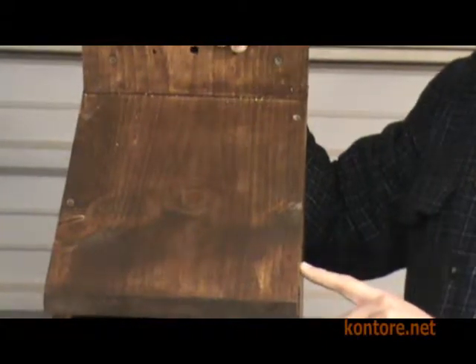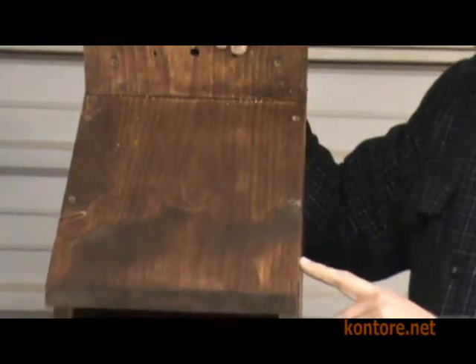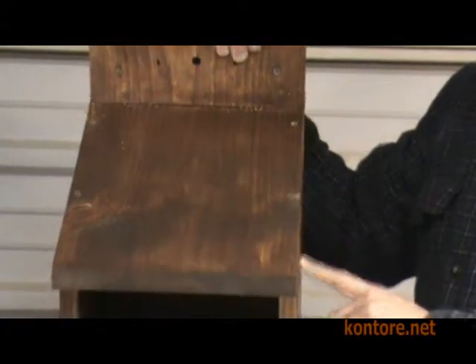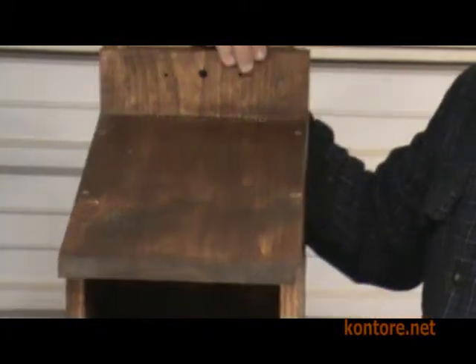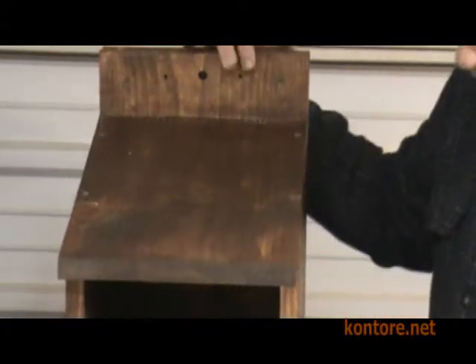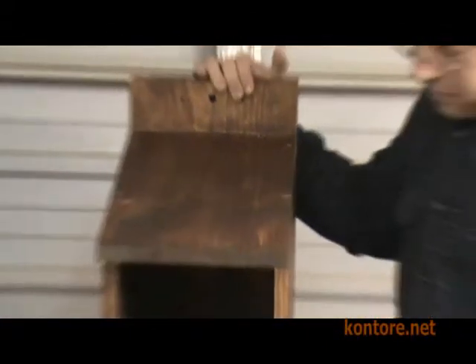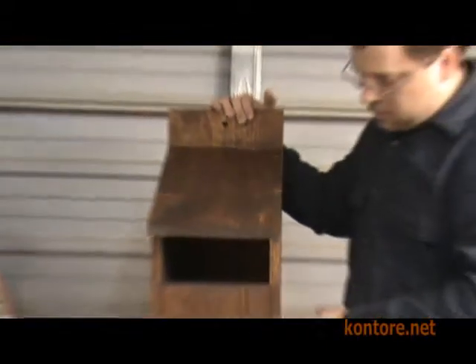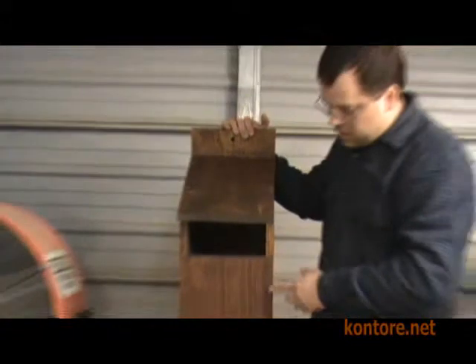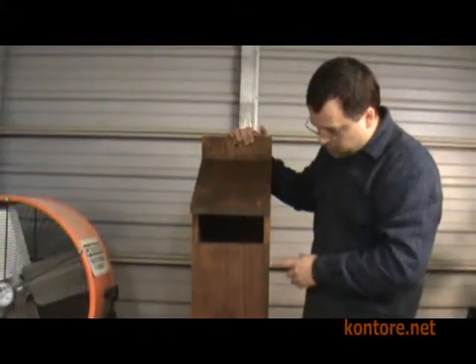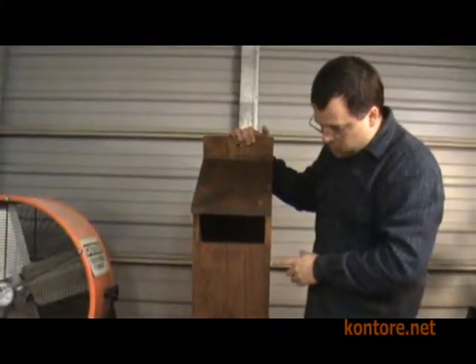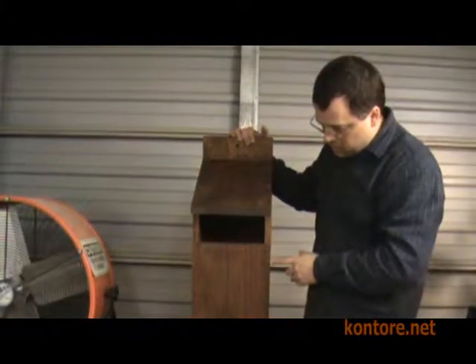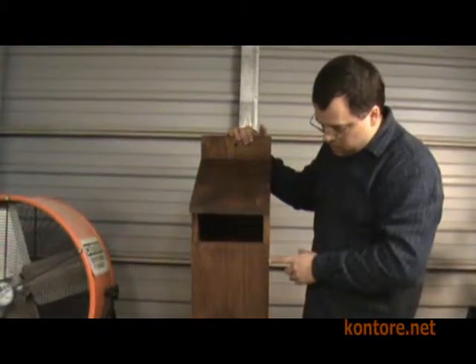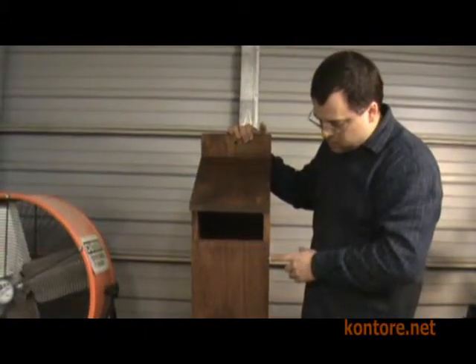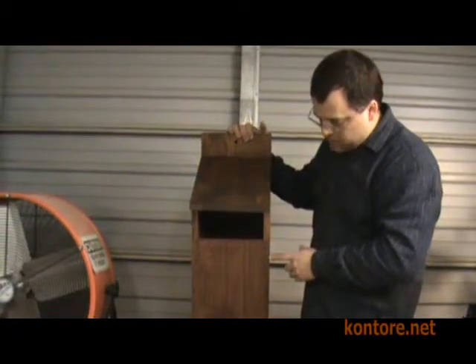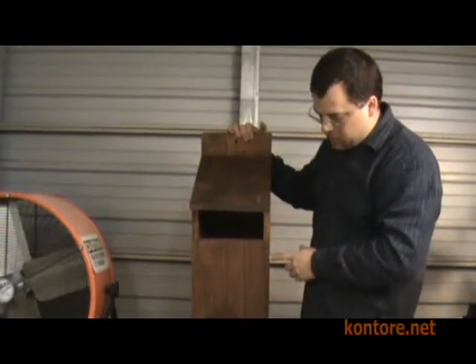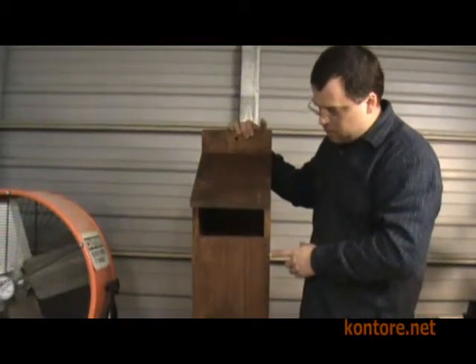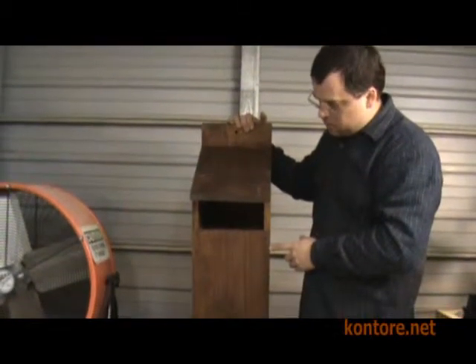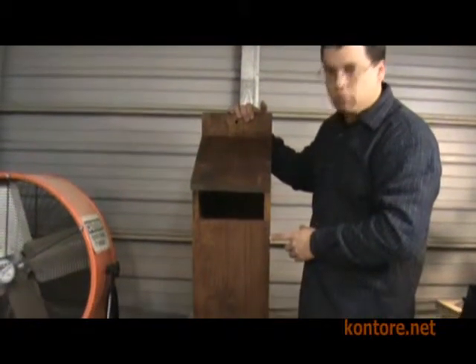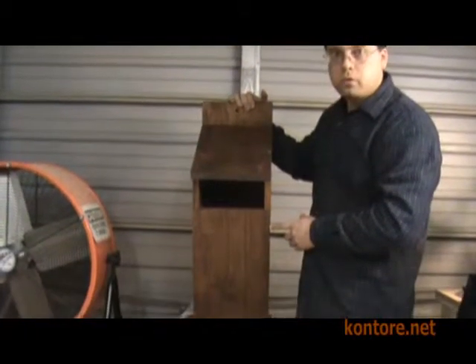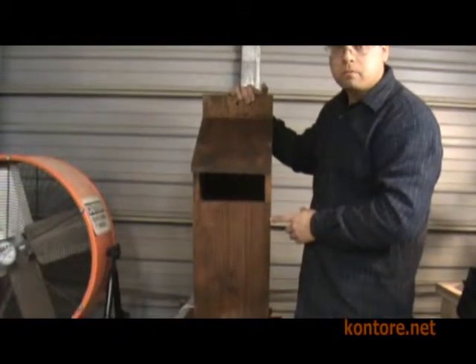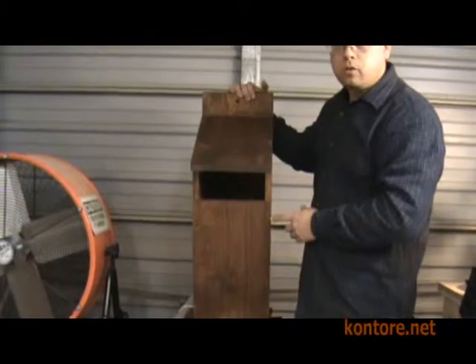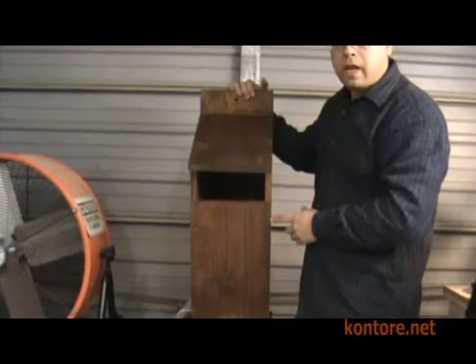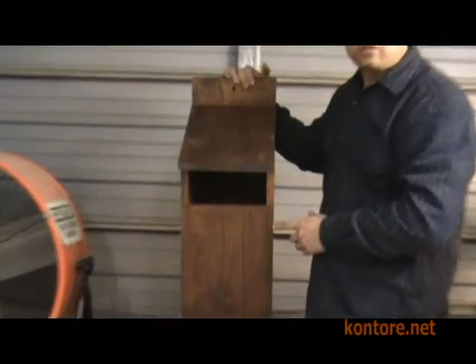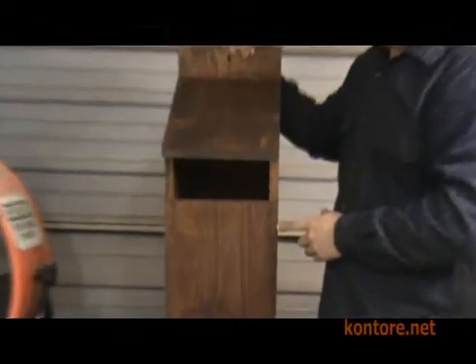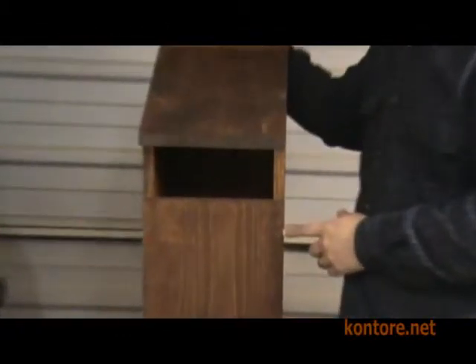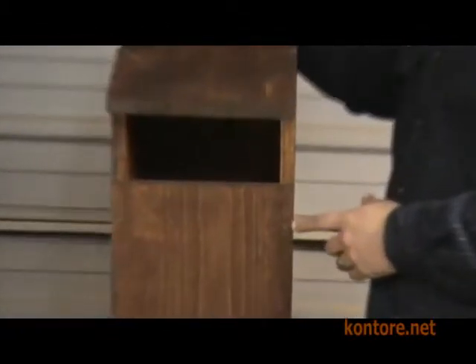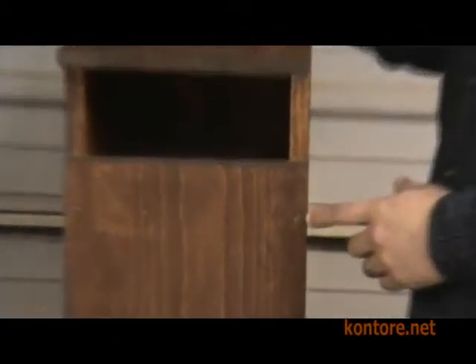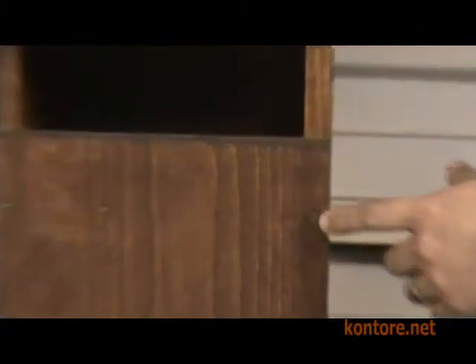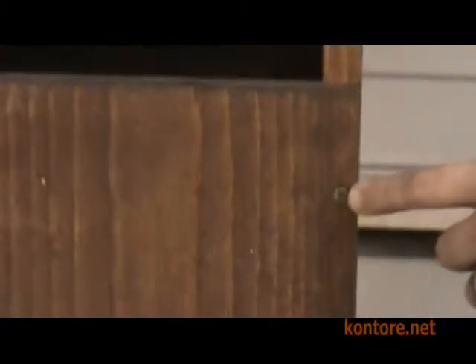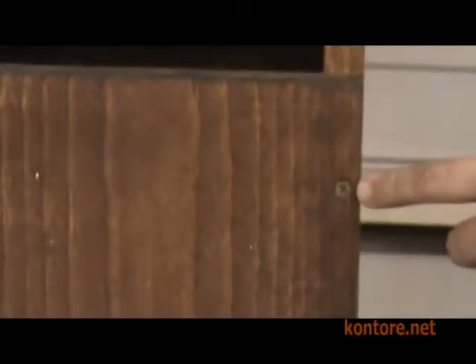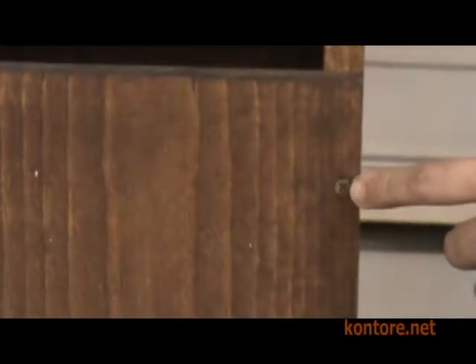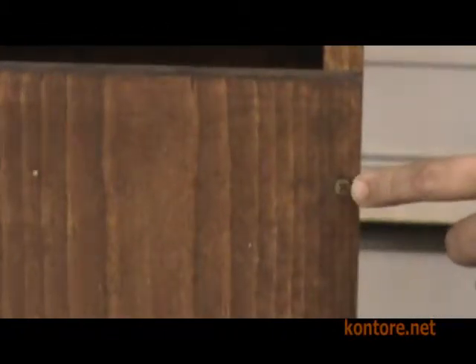The box itself is built using exterior grade screws — no nails or staples. The fasteners have a 10-year warranty.